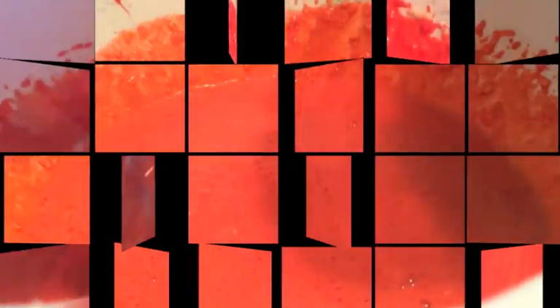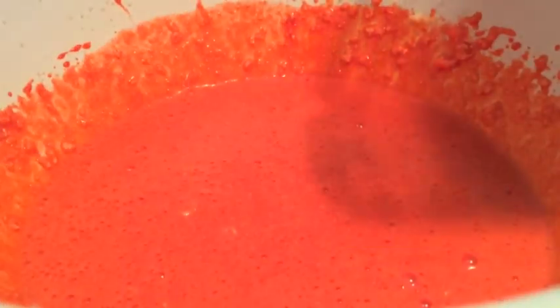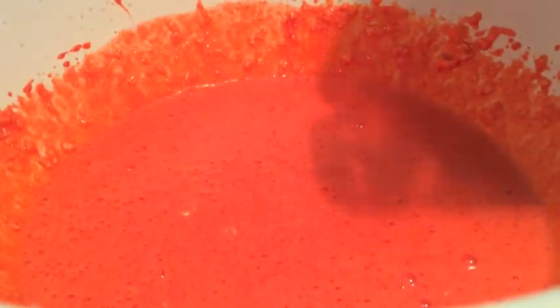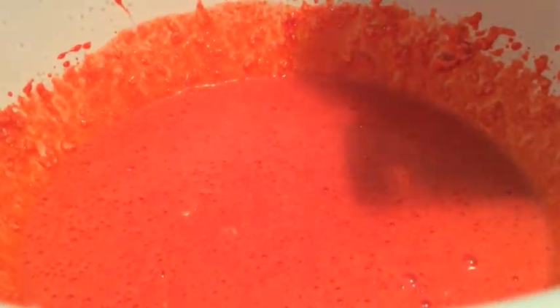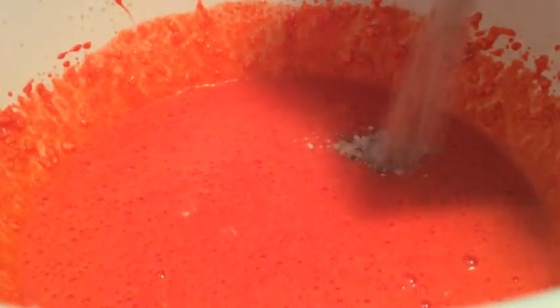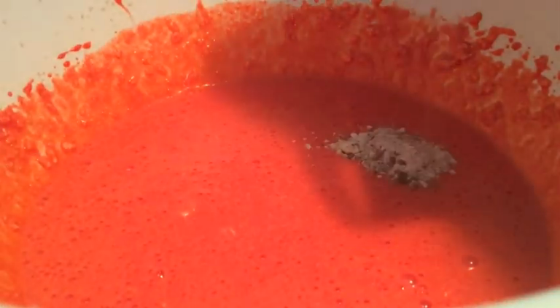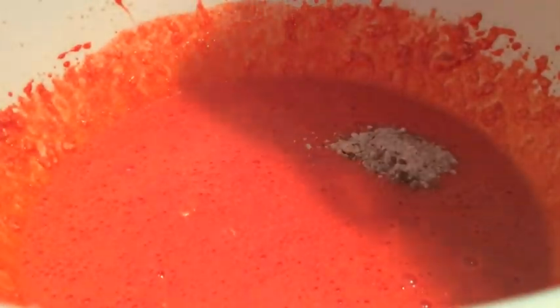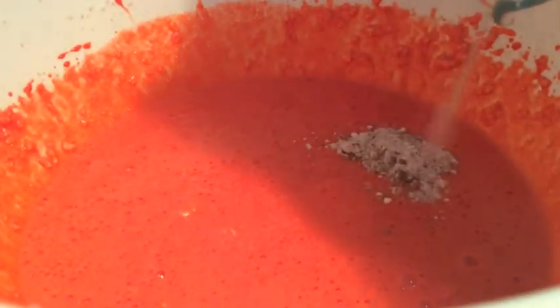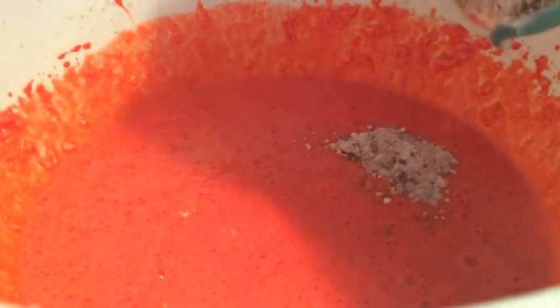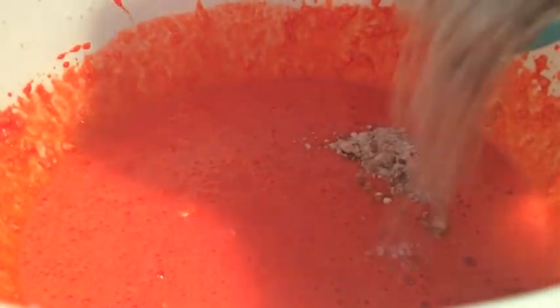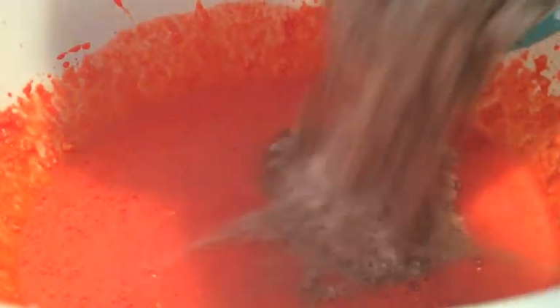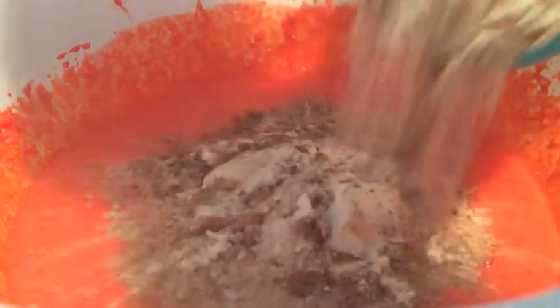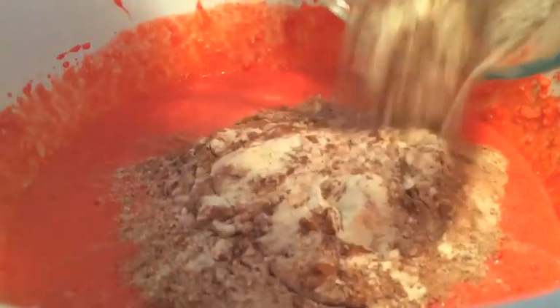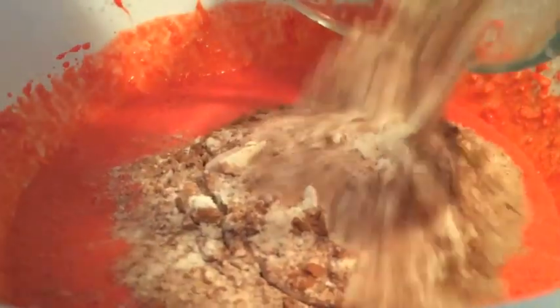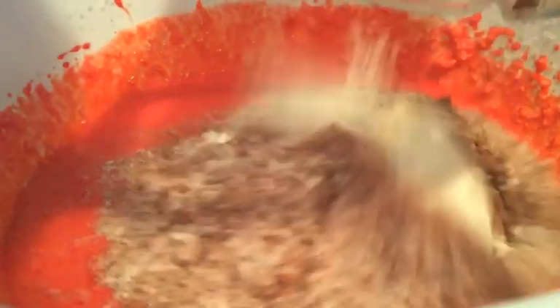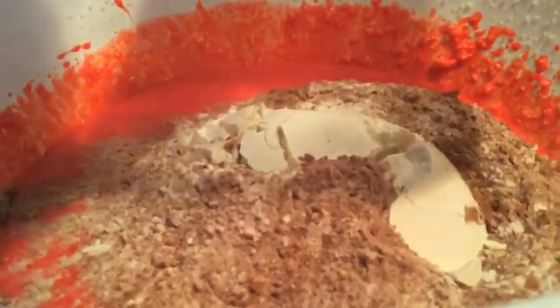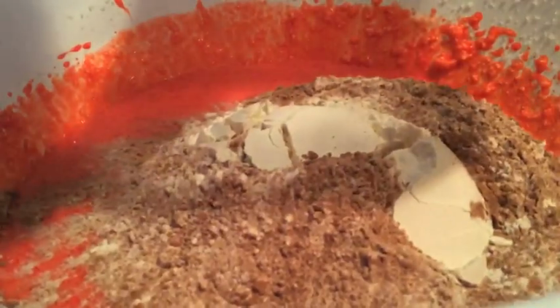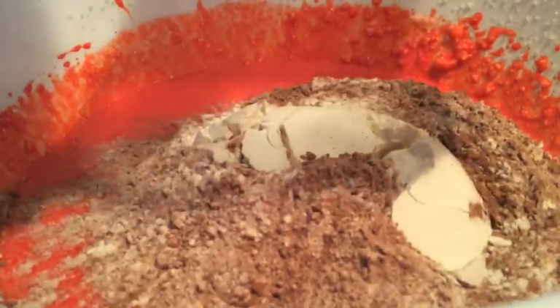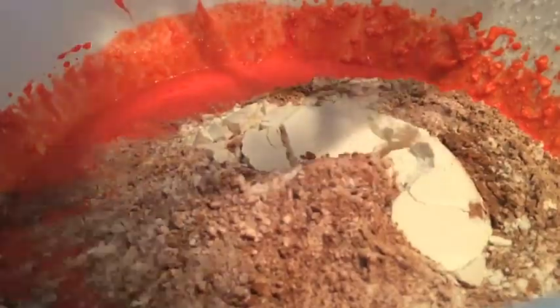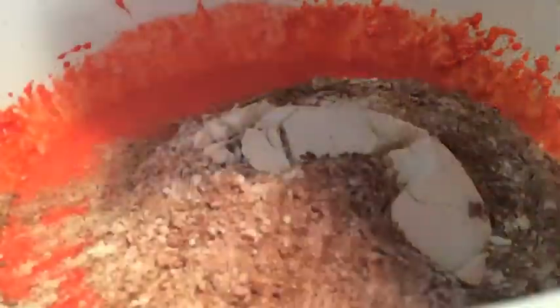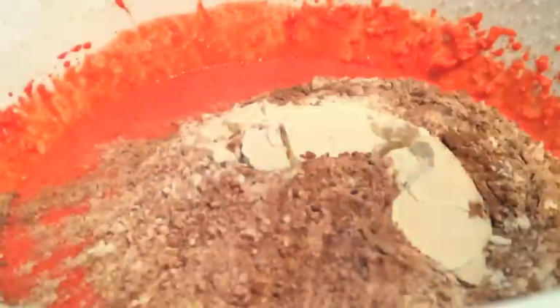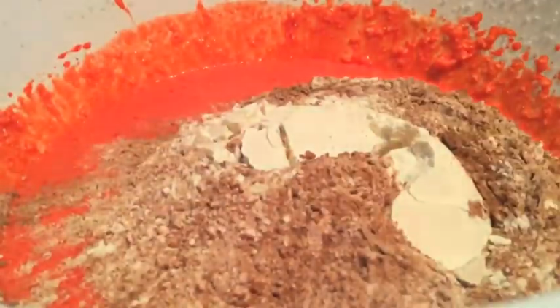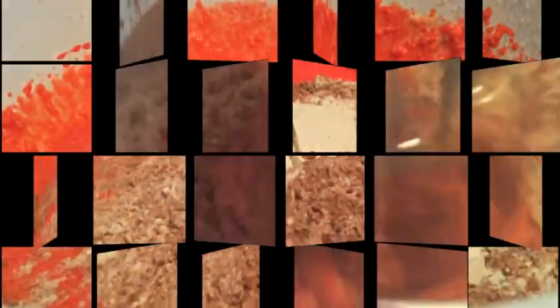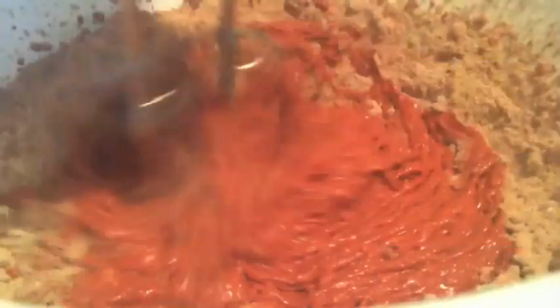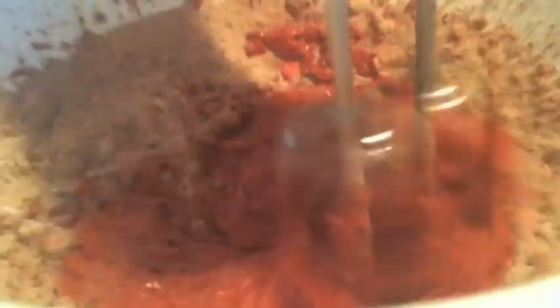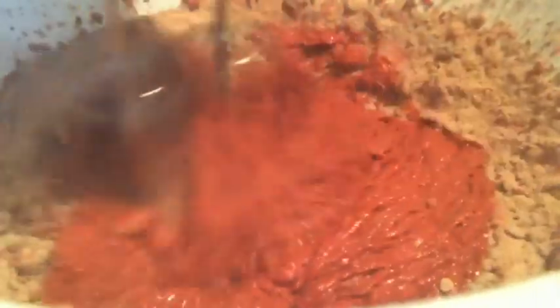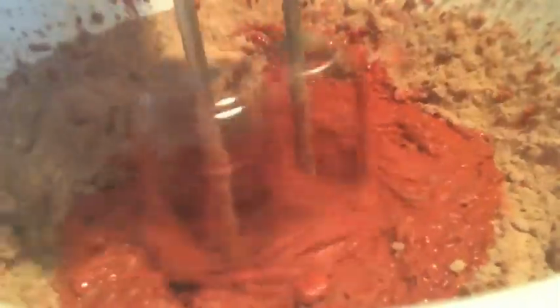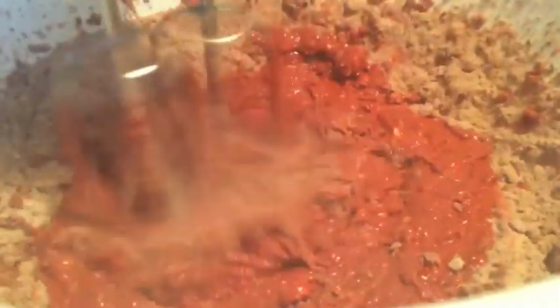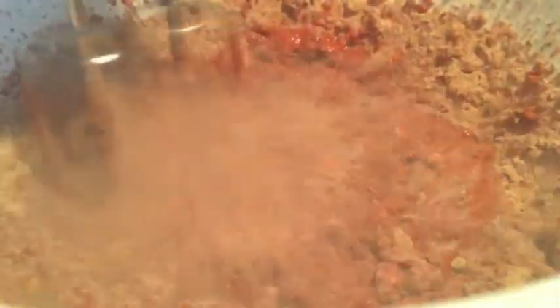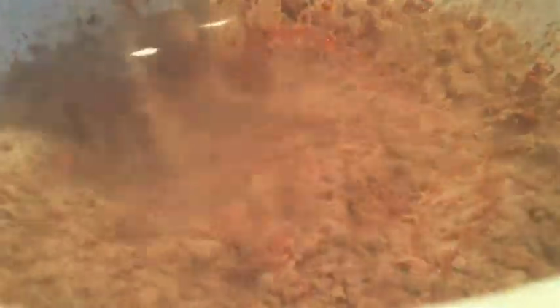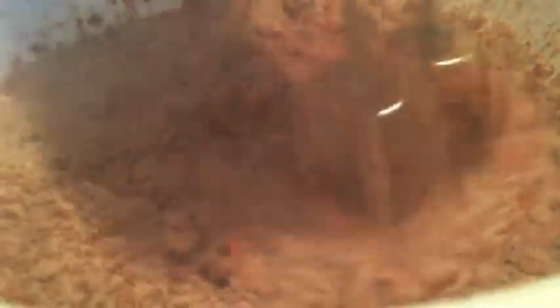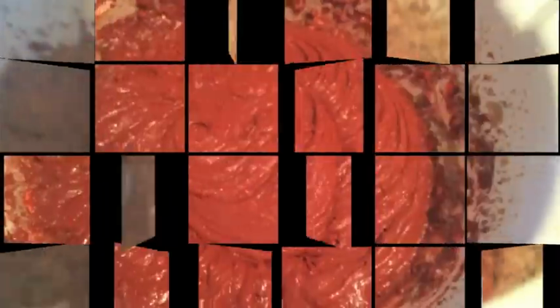Once you're done mixing, you're going to want to add the flour mixture that you made earlier and mix this until it is completely combined.